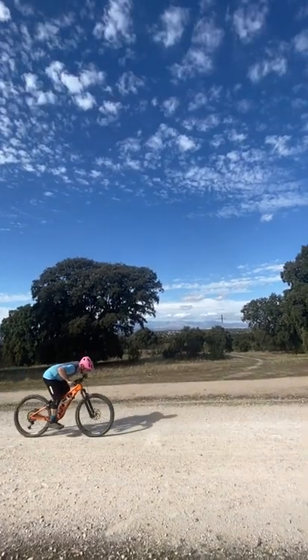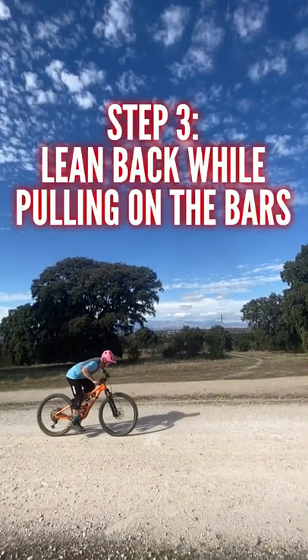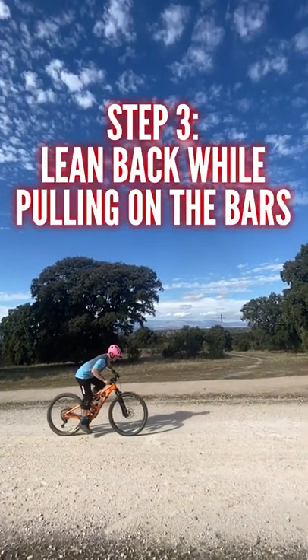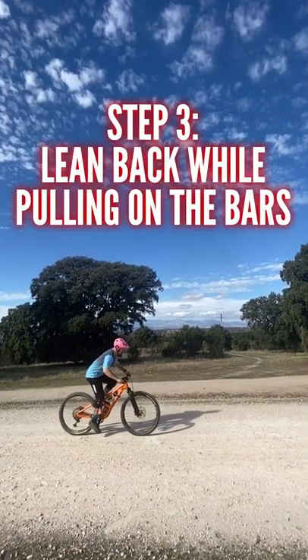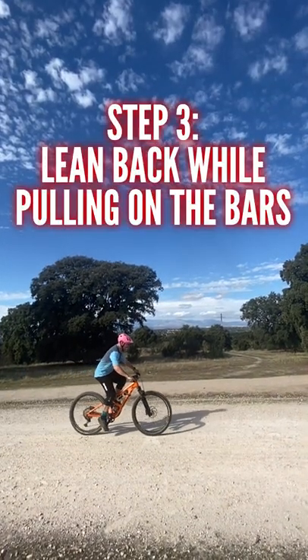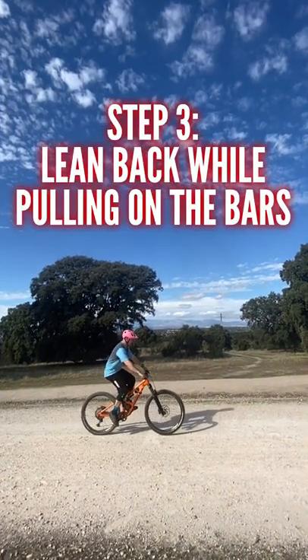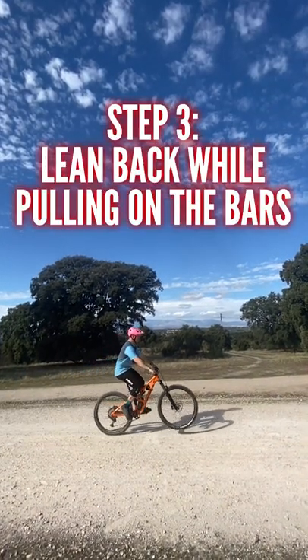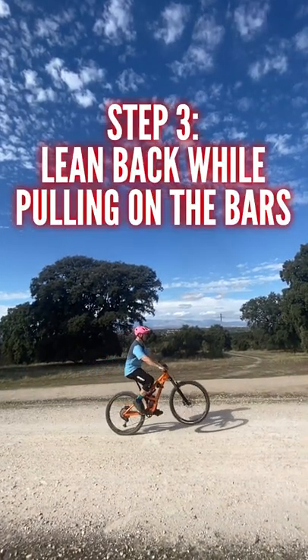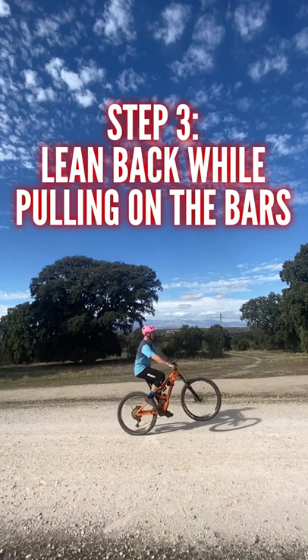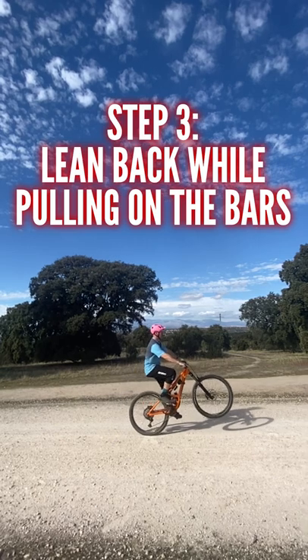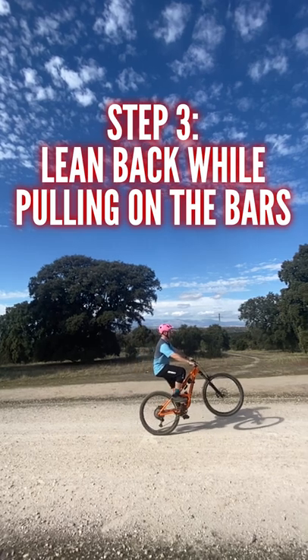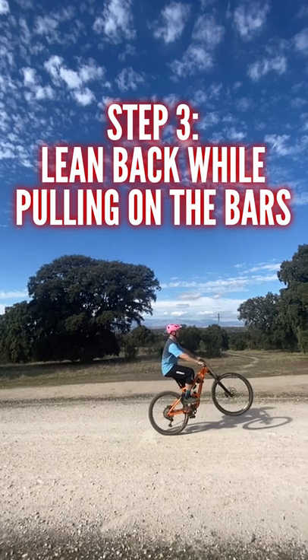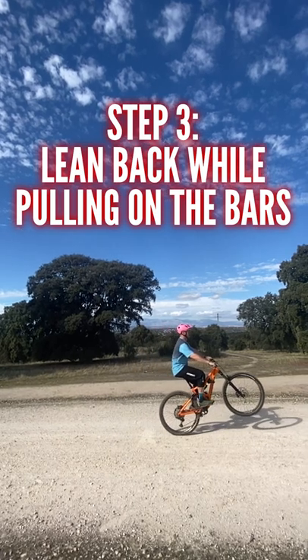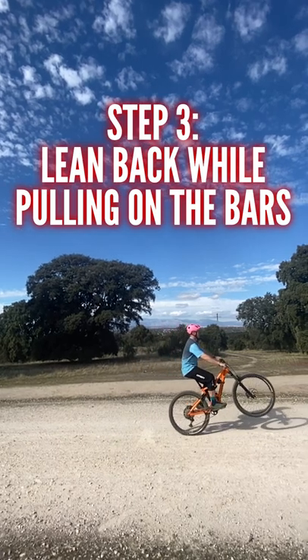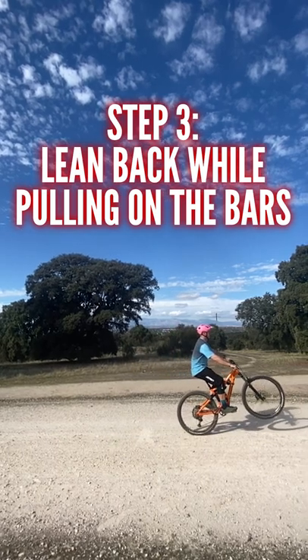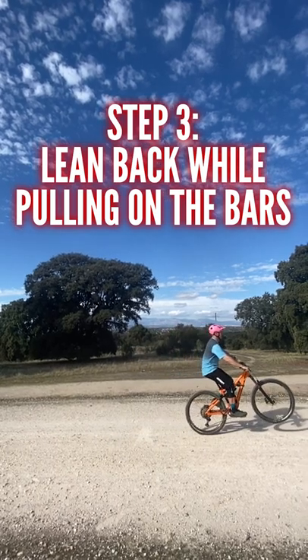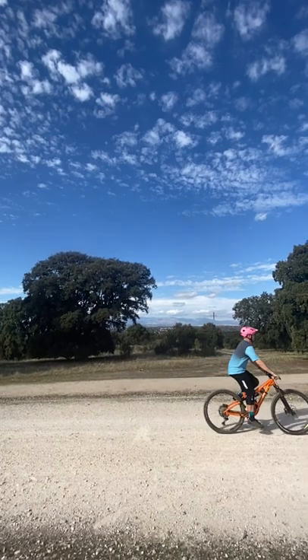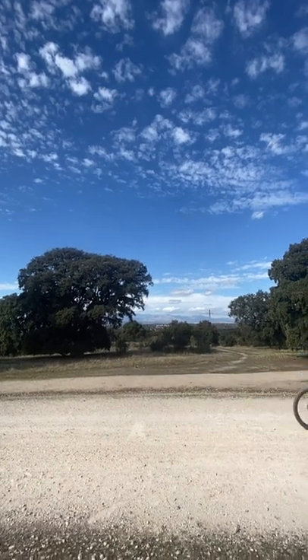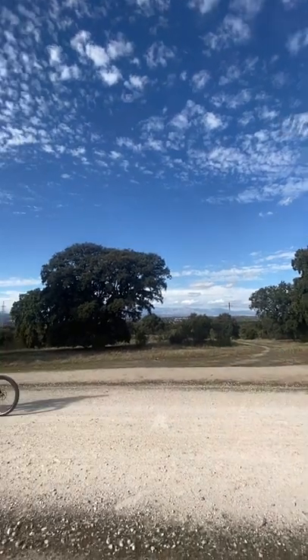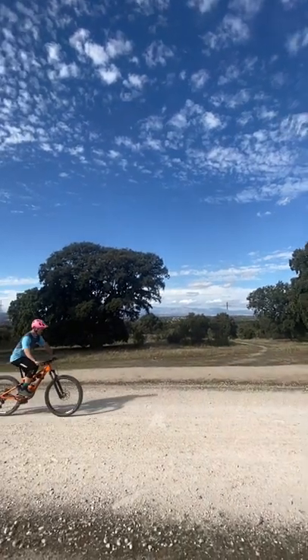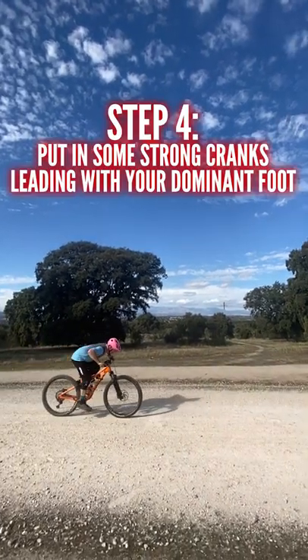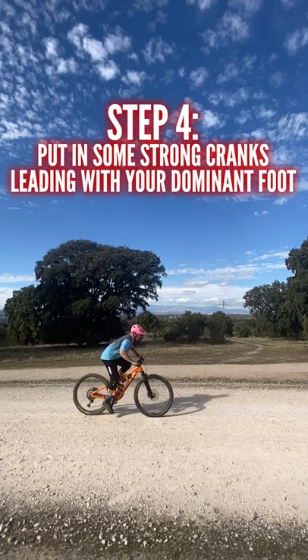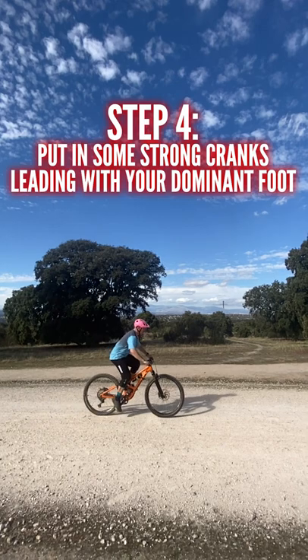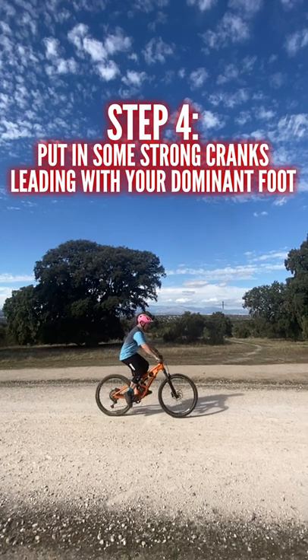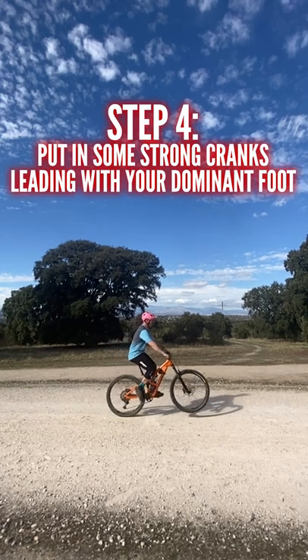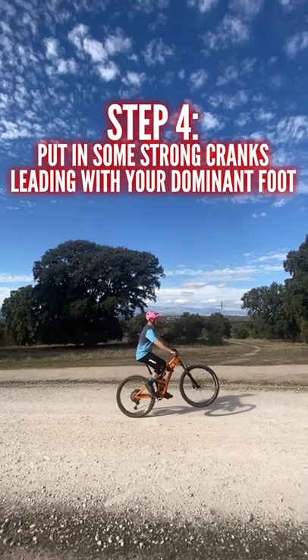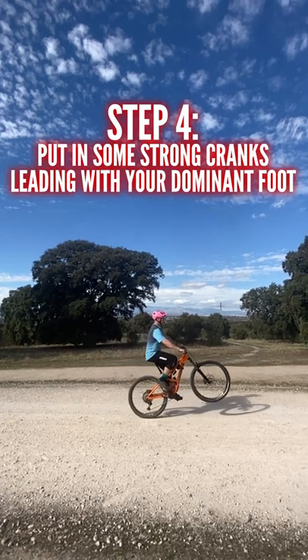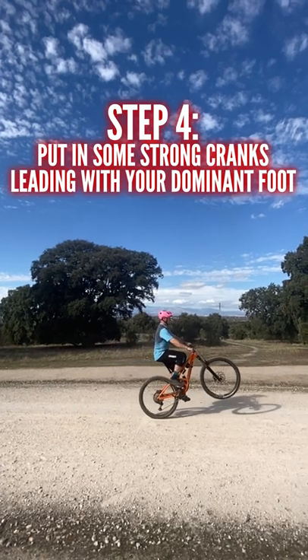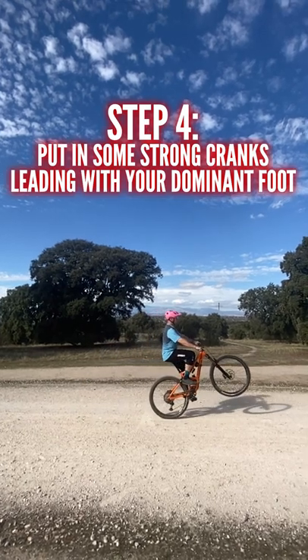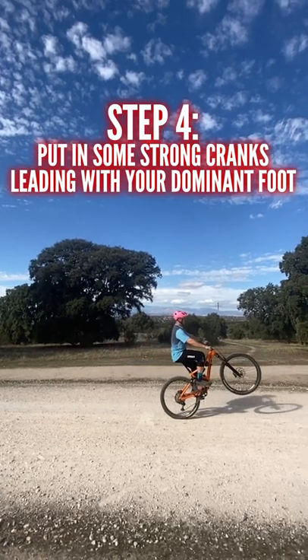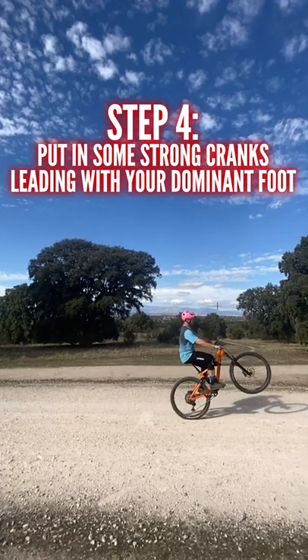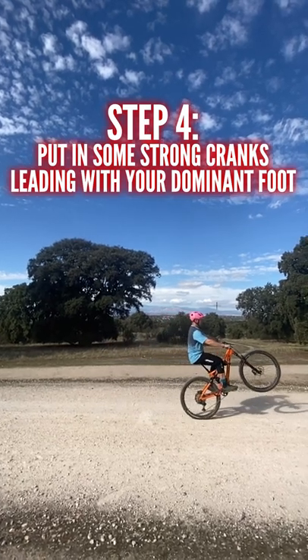Step 3: Lean back while pulling on the bars. Step 4: Put in some strong cranks, leading with your dominant foot.